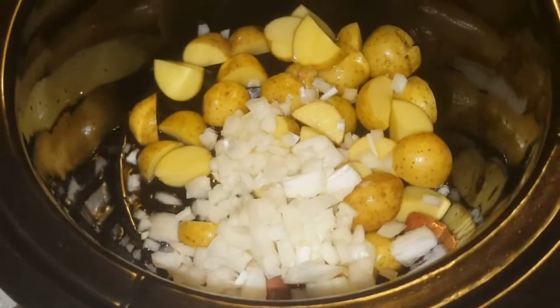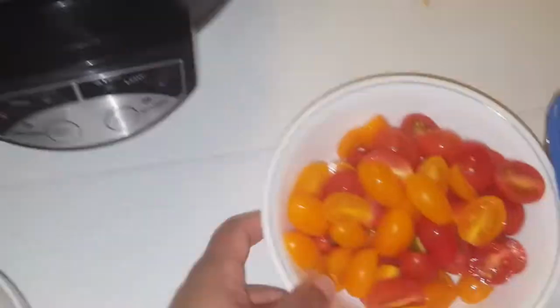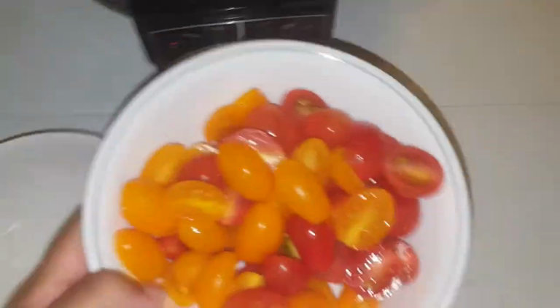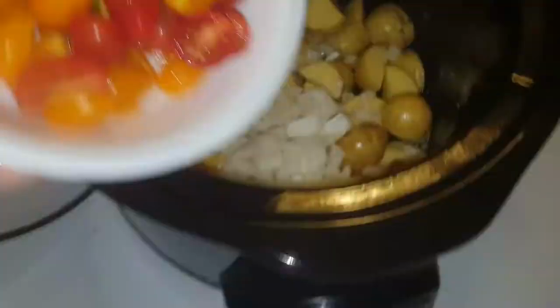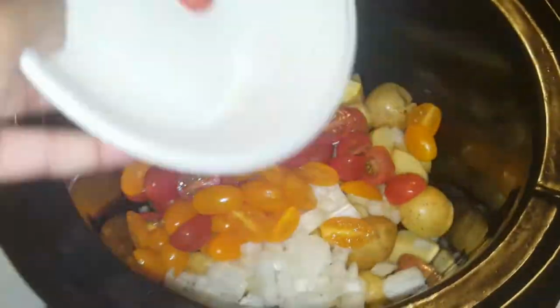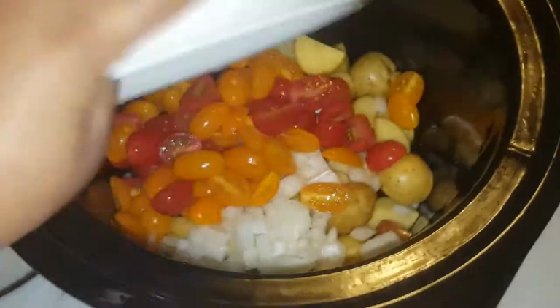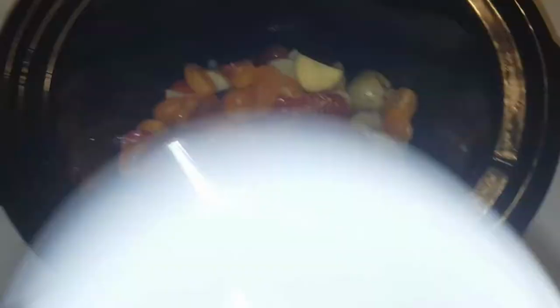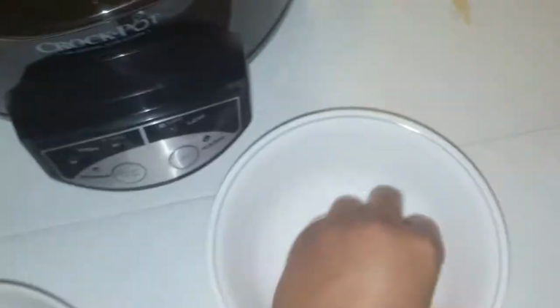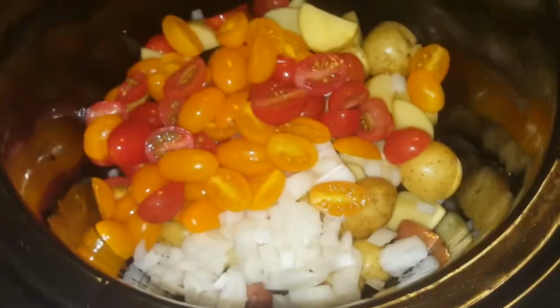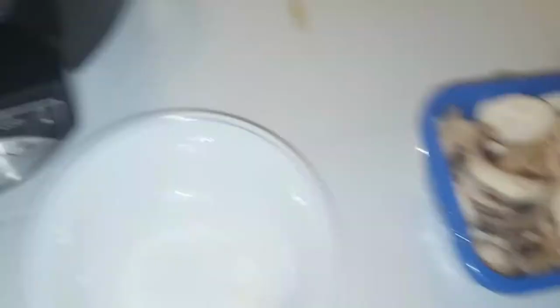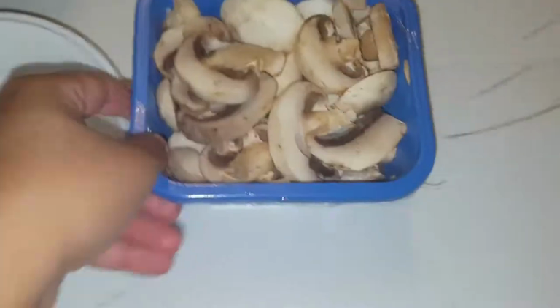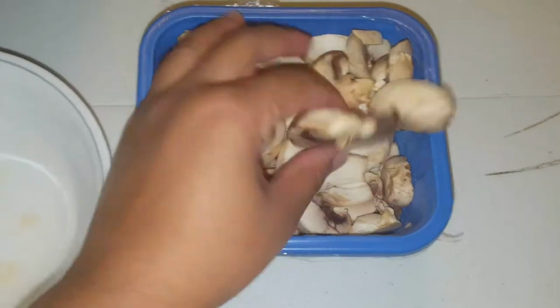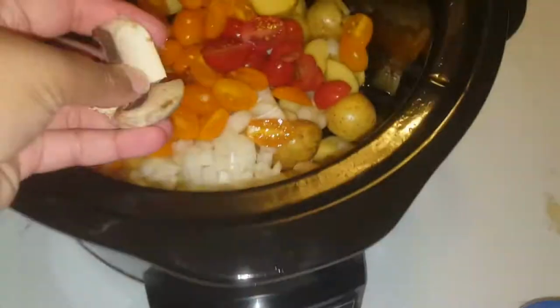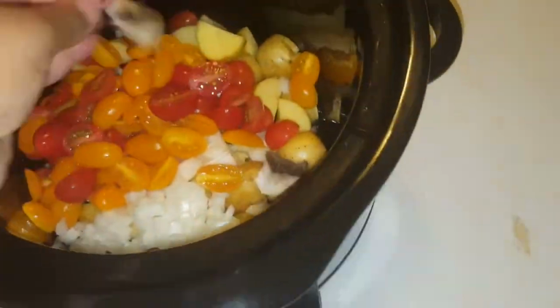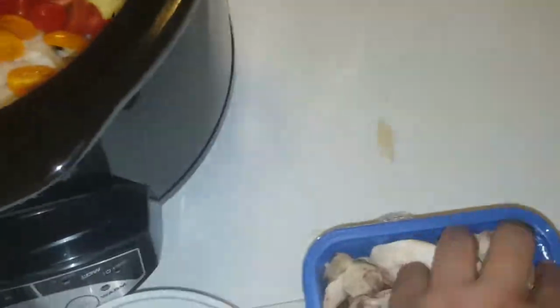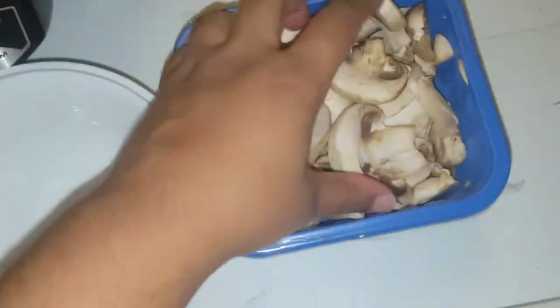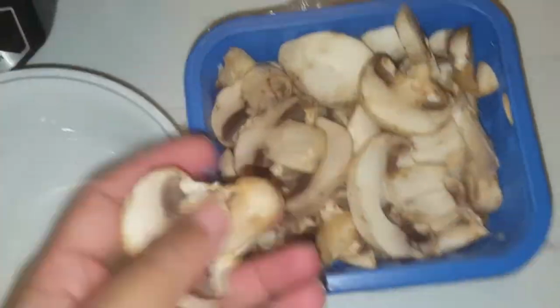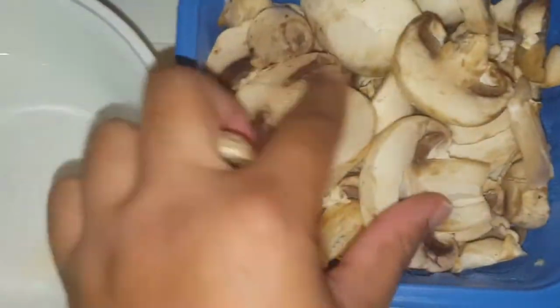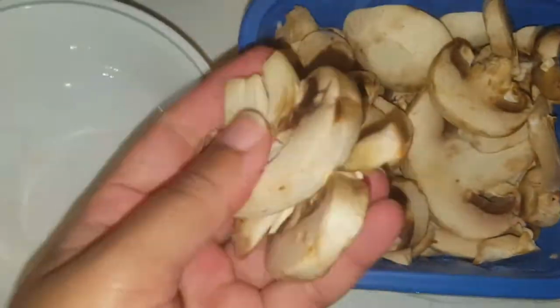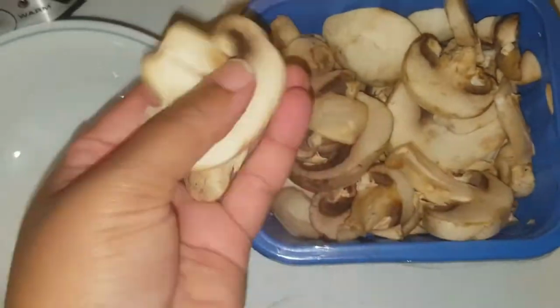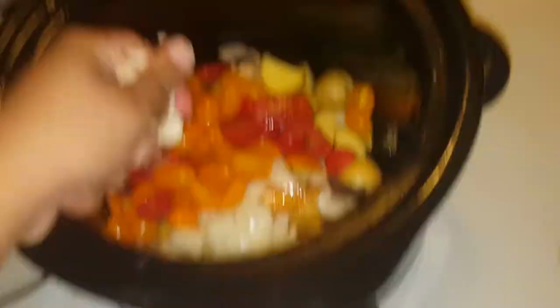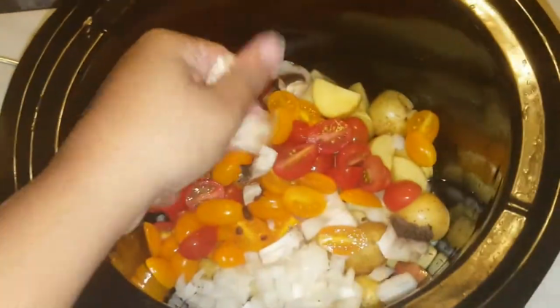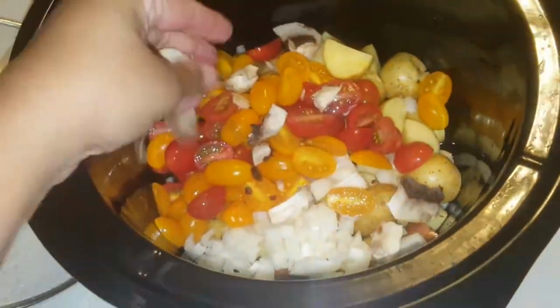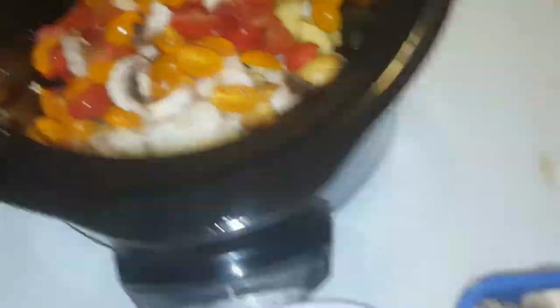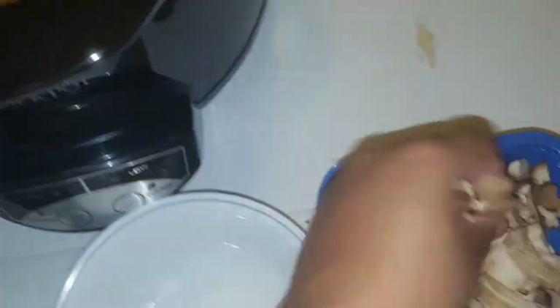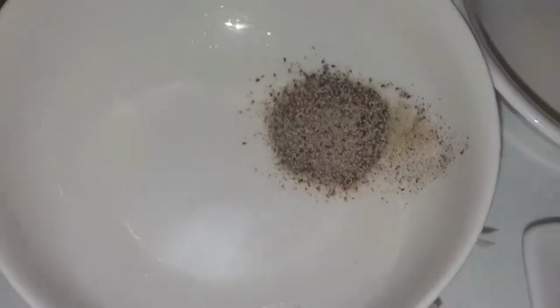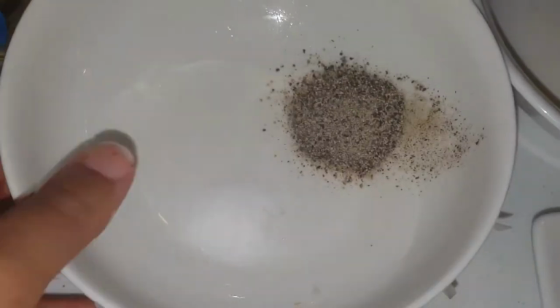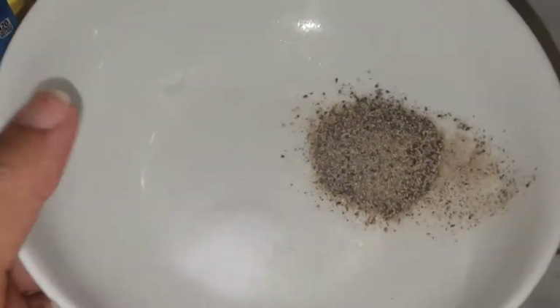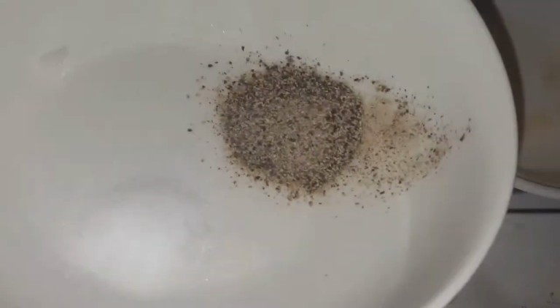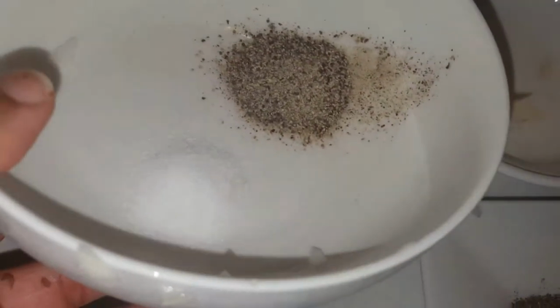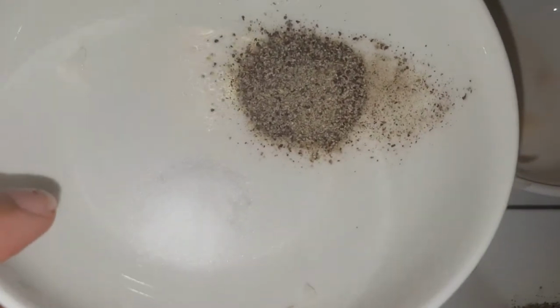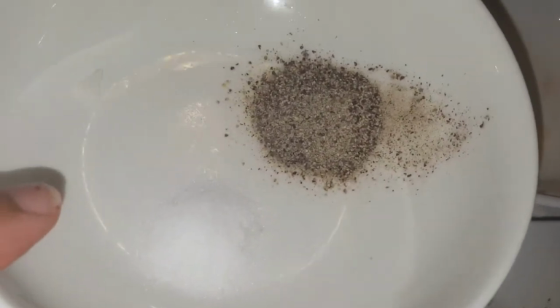Then we're going to go ahead and throw in the tomatoes and throw in some mushrooms, which we're going to crush up by hand because we just want big chunks — we want flavor from everything that's going in here with the bird. So we got salt and pepper, and we're going to go ahead and toss that in there.